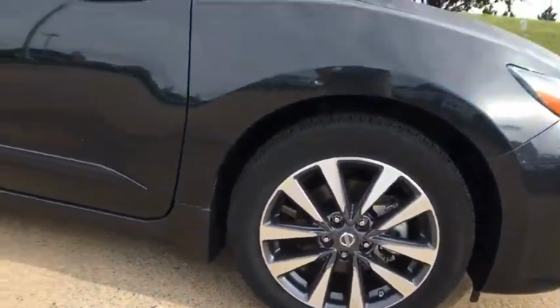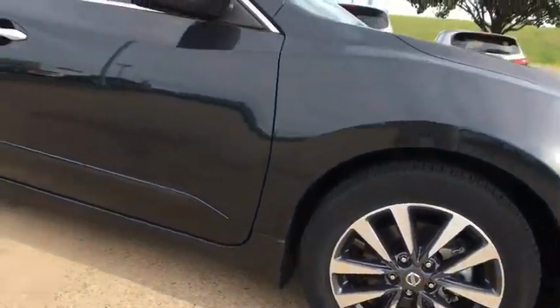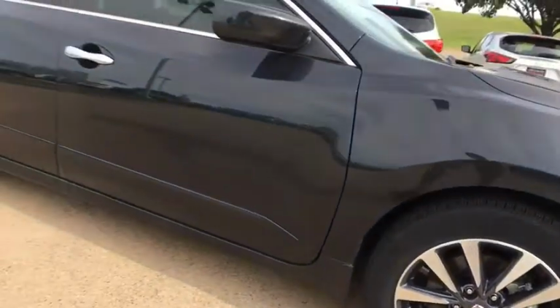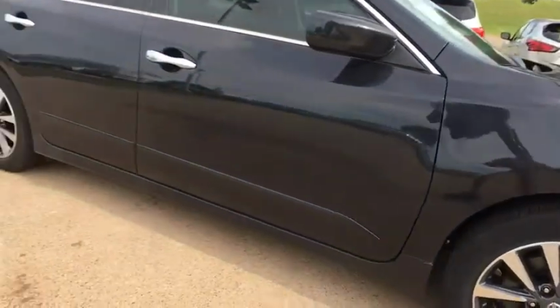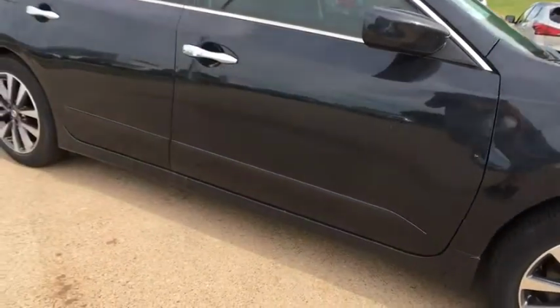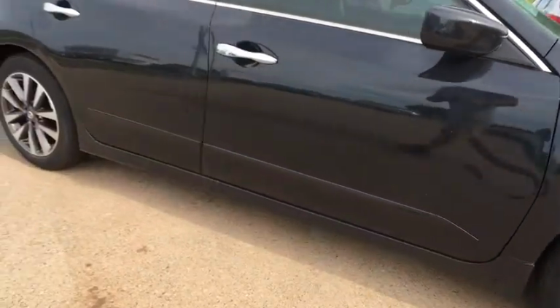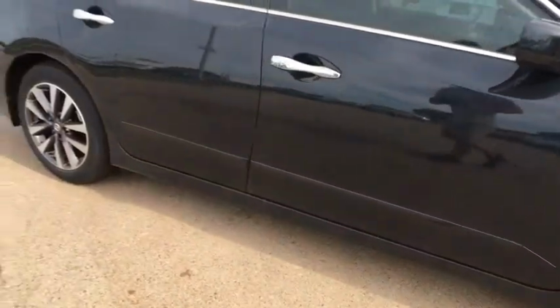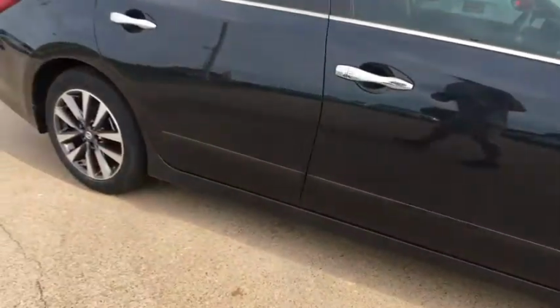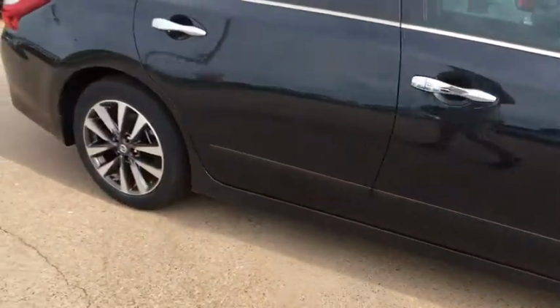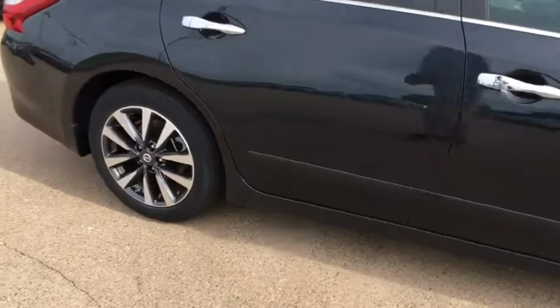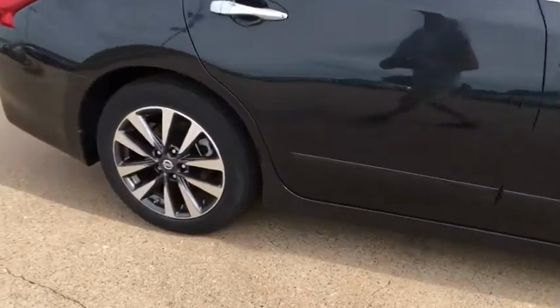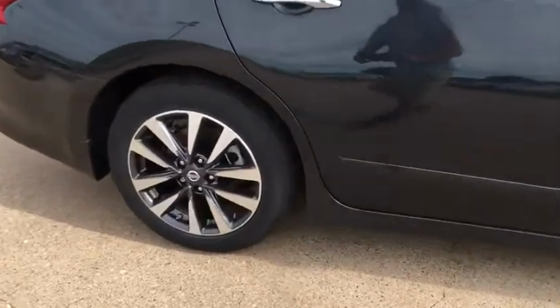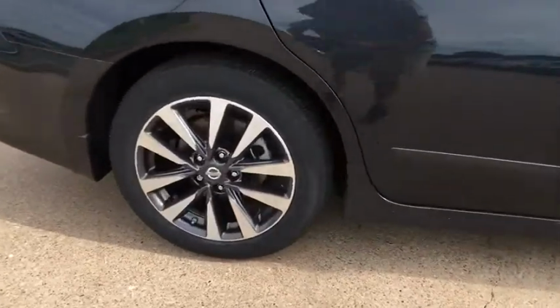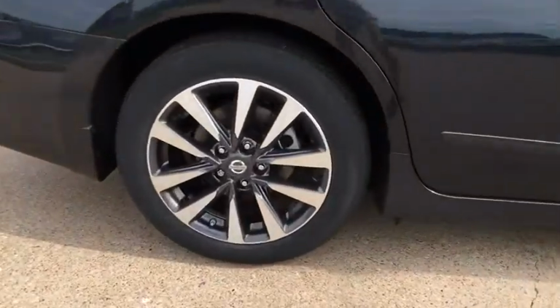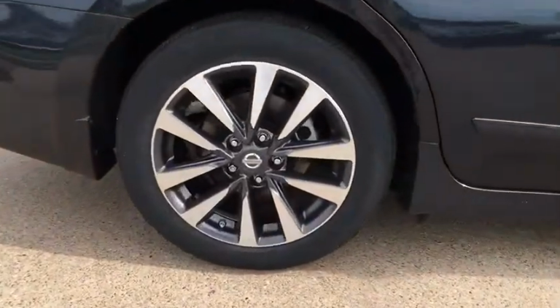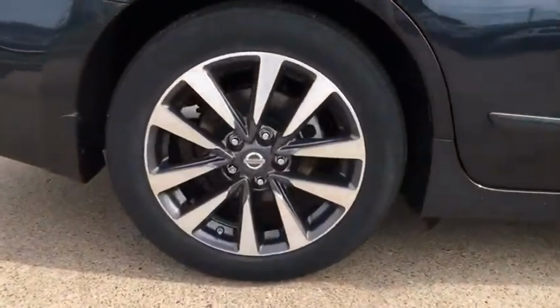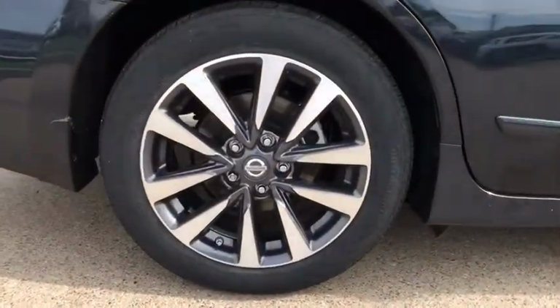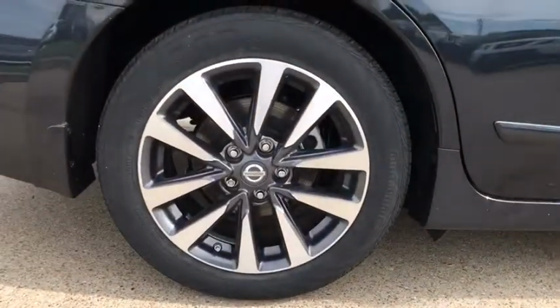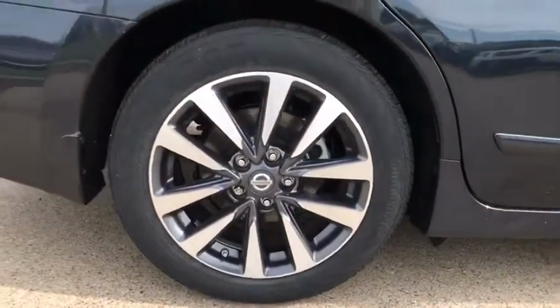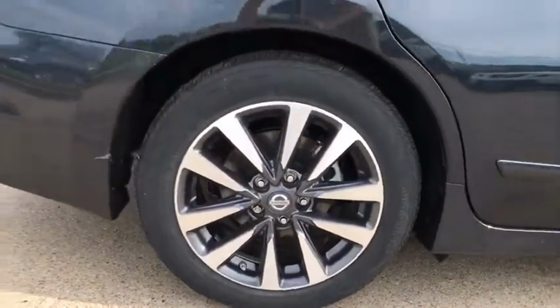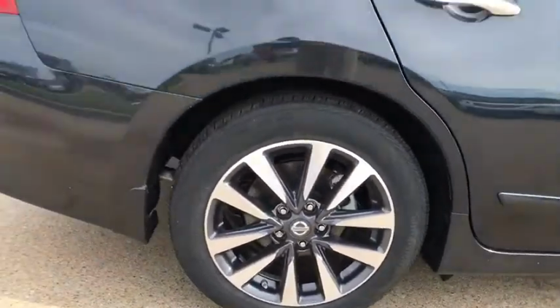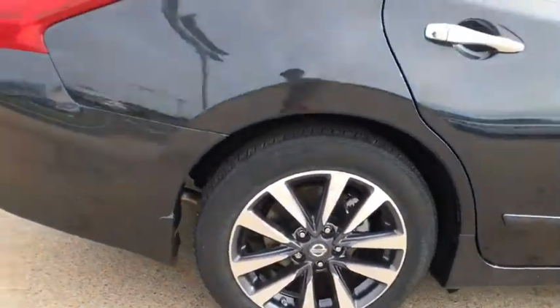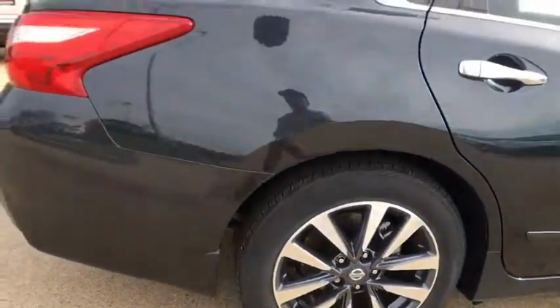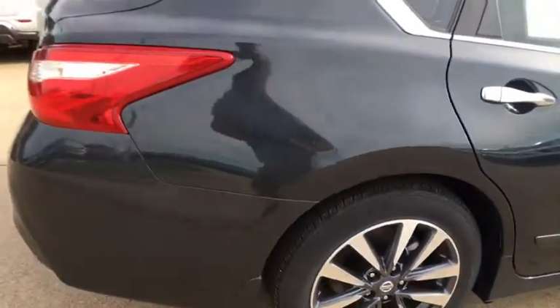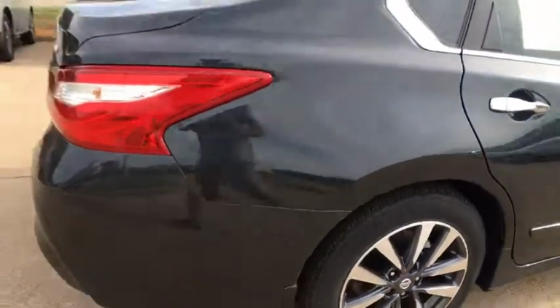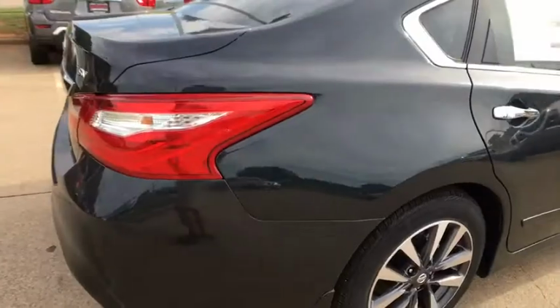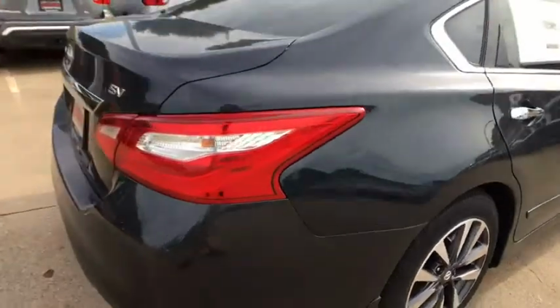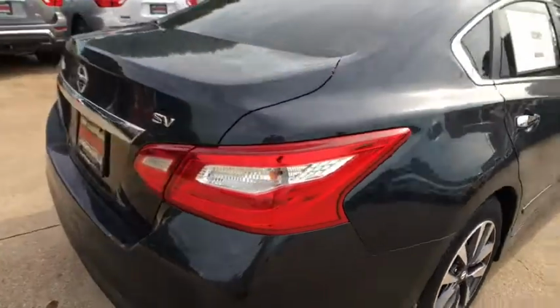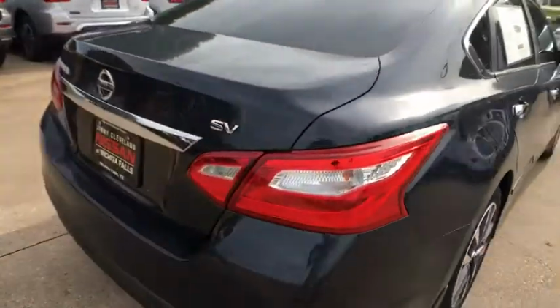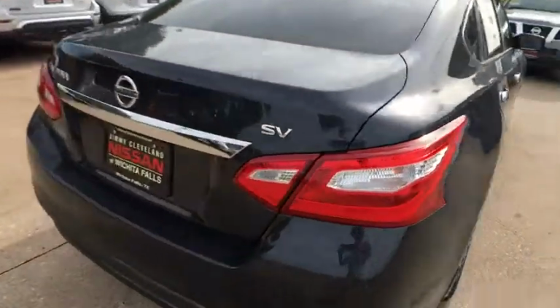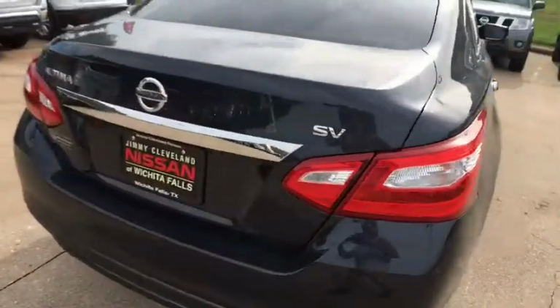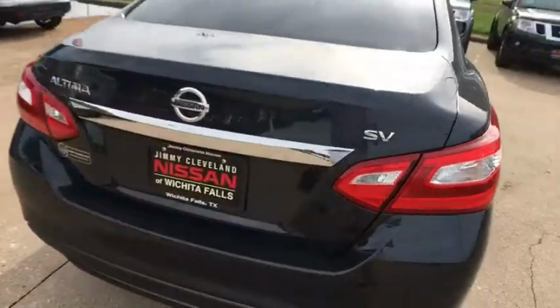Cloth seat trim, engine immobilizer, power rear window sunshade, leather shift knob. This isn't just a vehicle — it's an experience. So stop in for a test drive today.